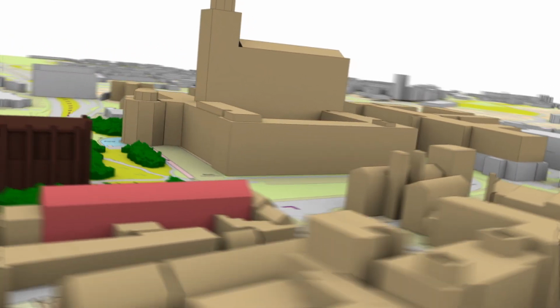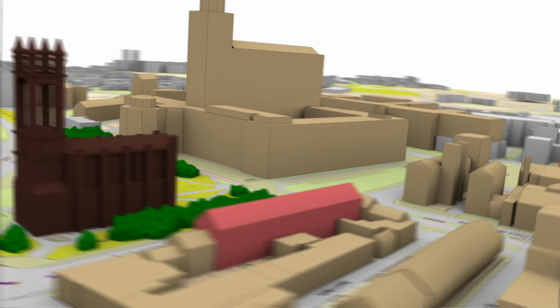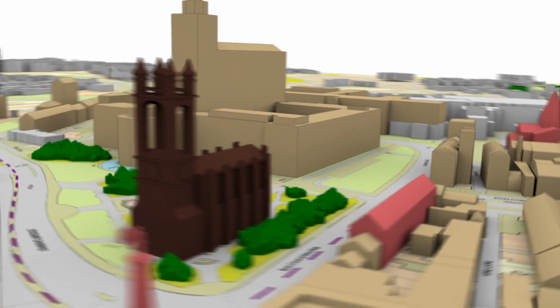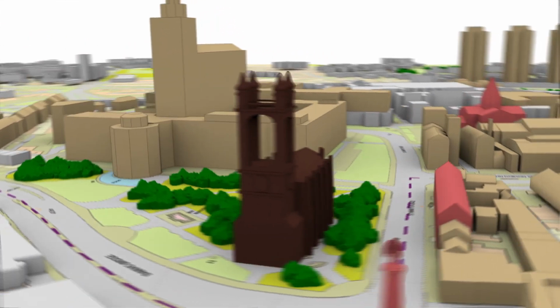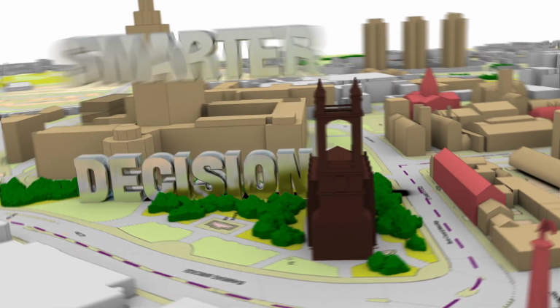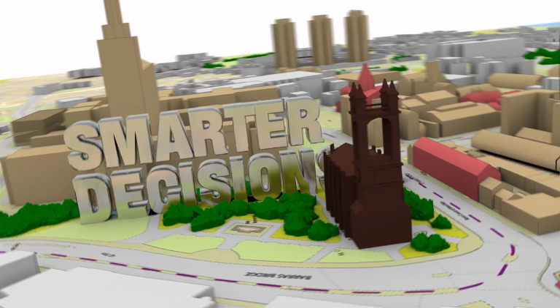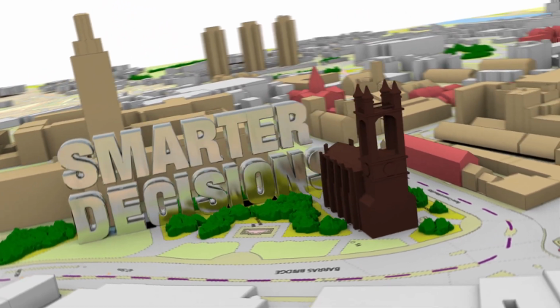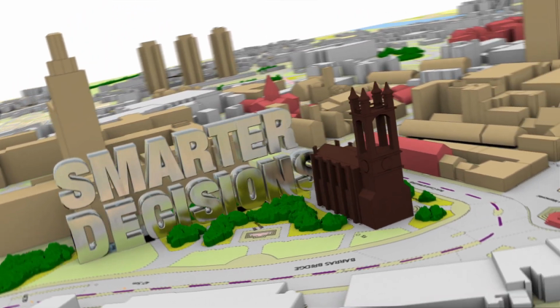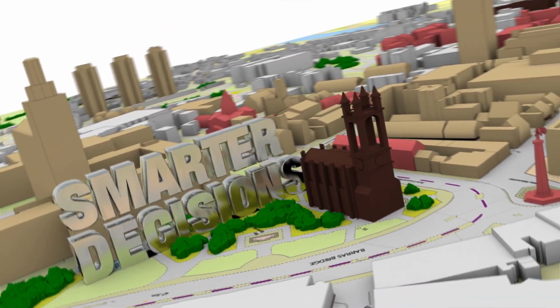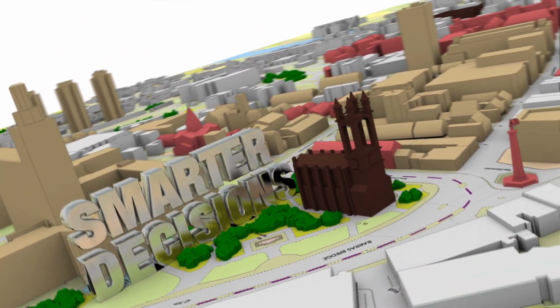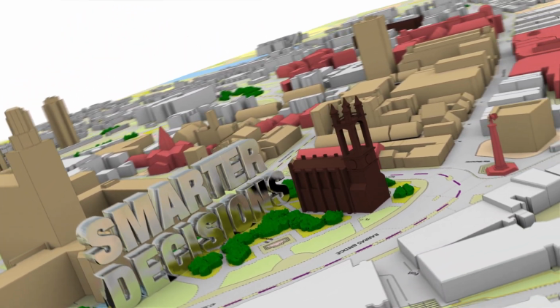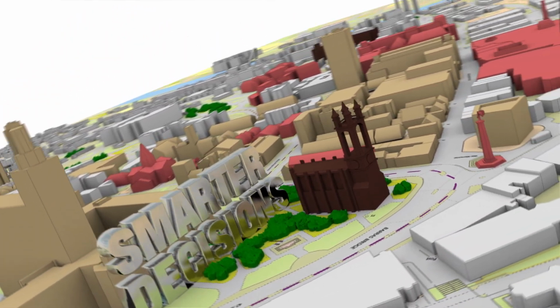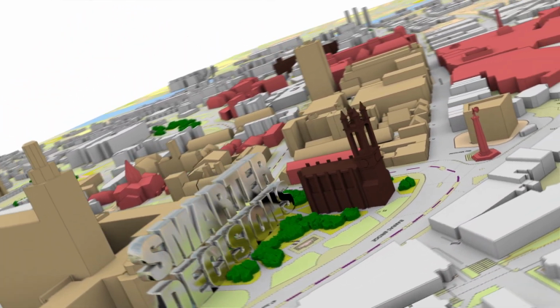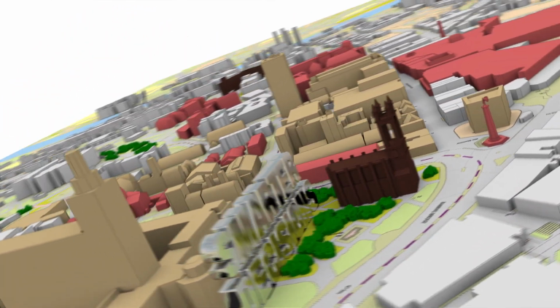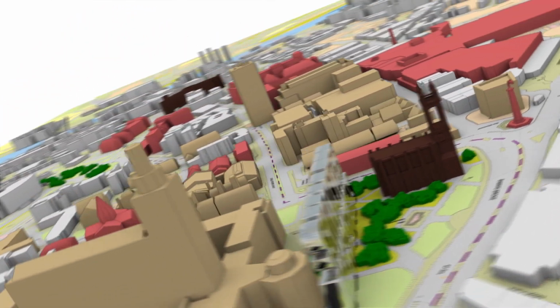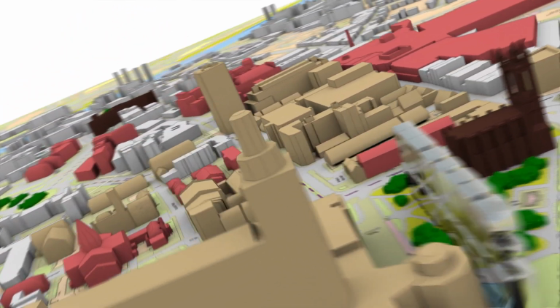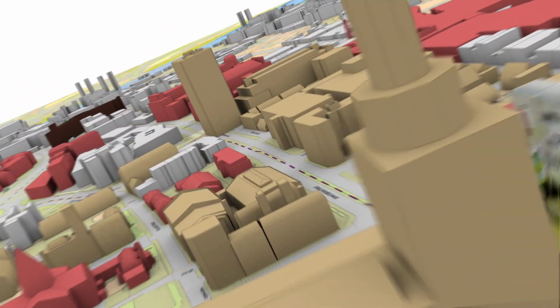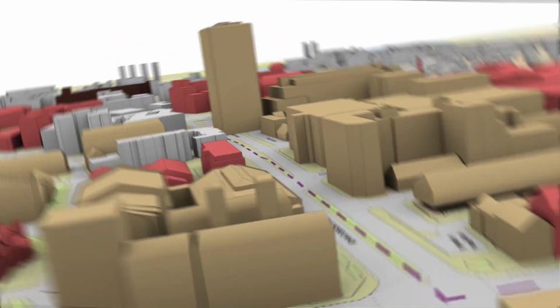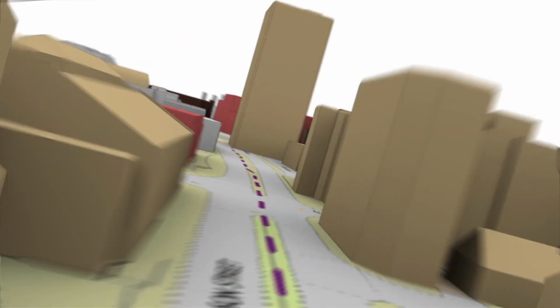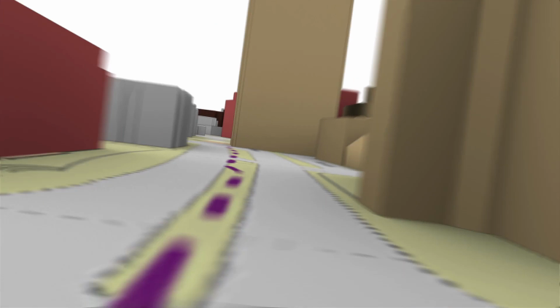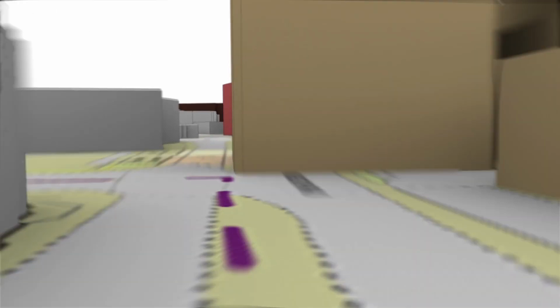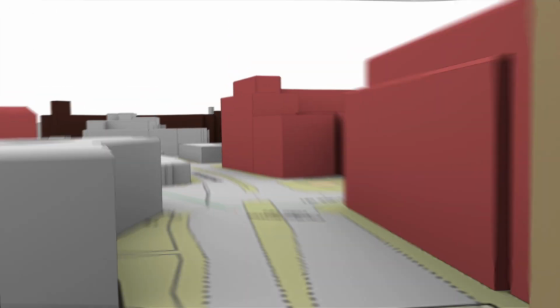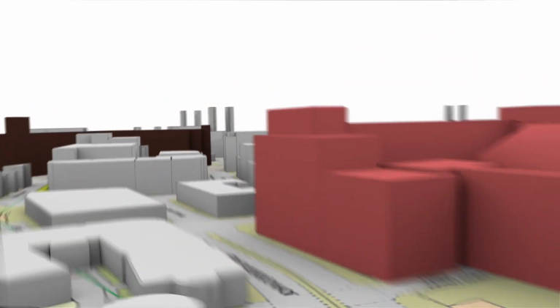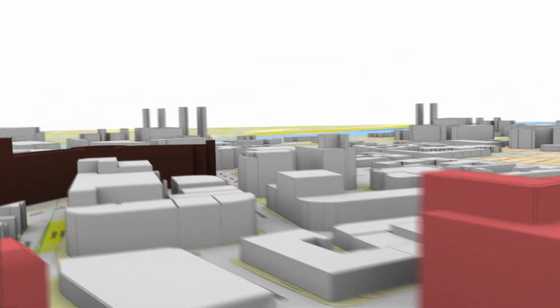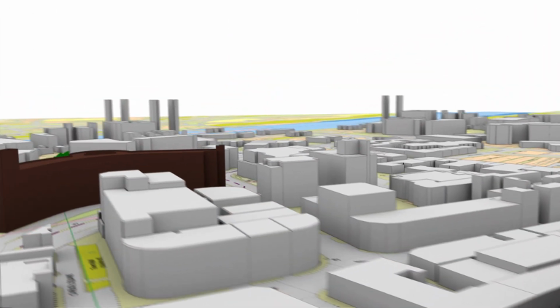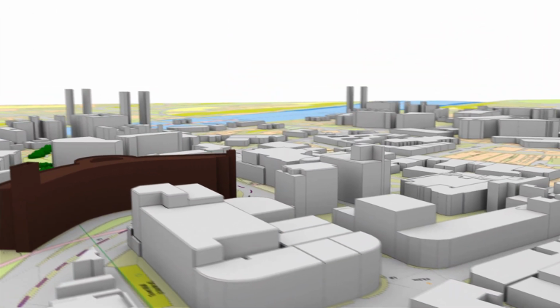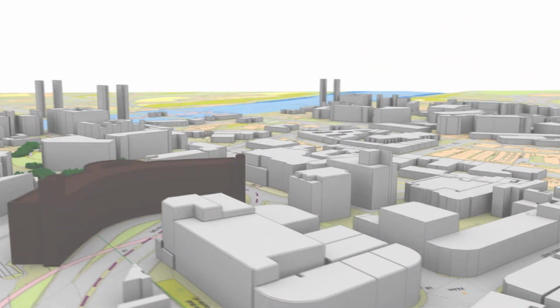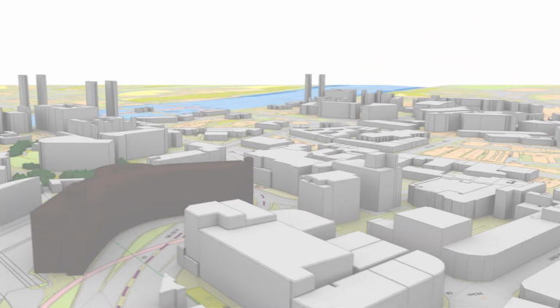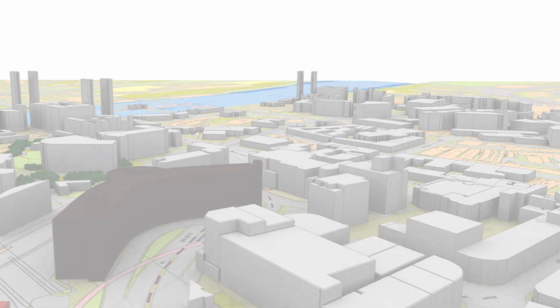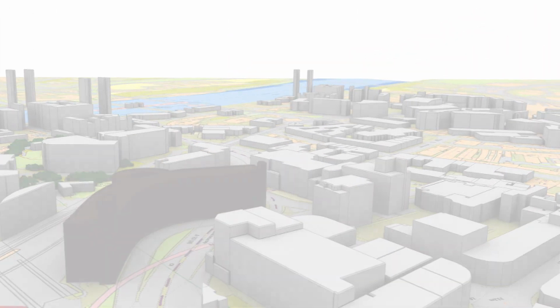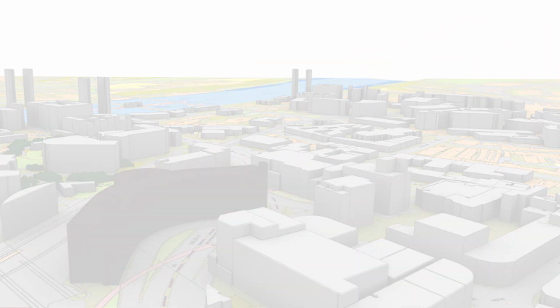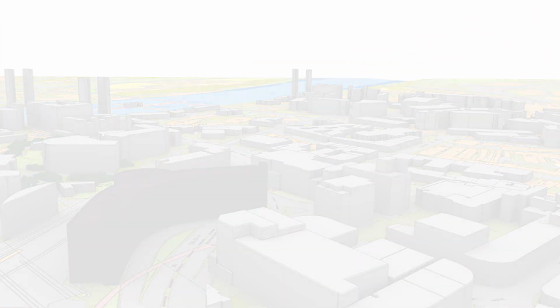So you can make smarter decisions from smarter information with OS MasterMap Topography Layer. For more information, please visit our website.